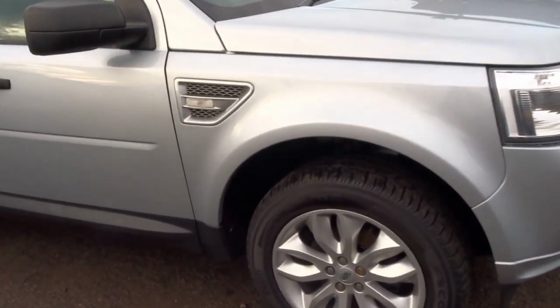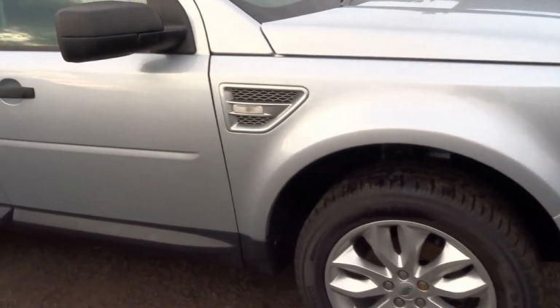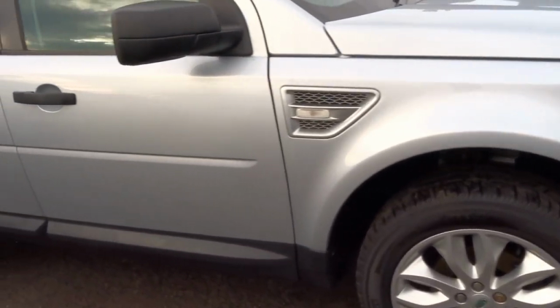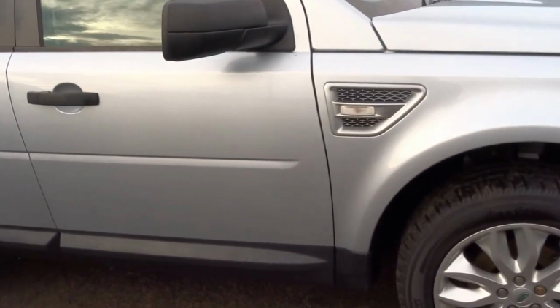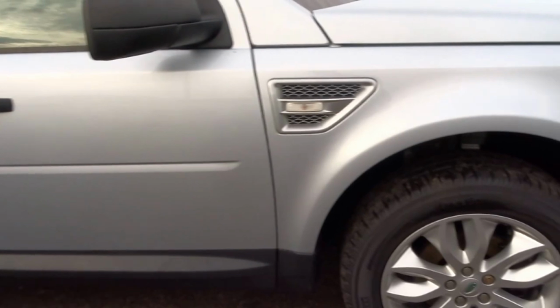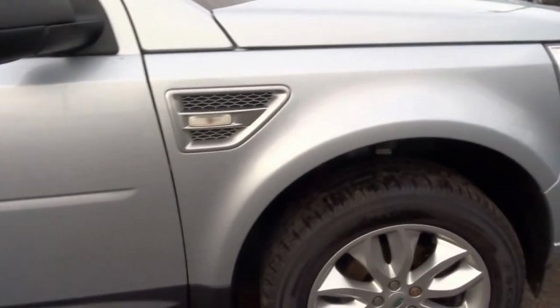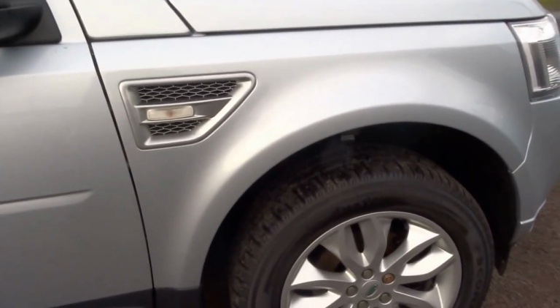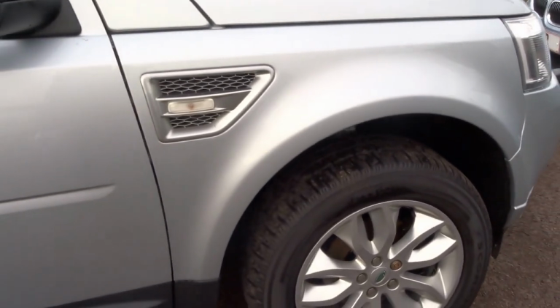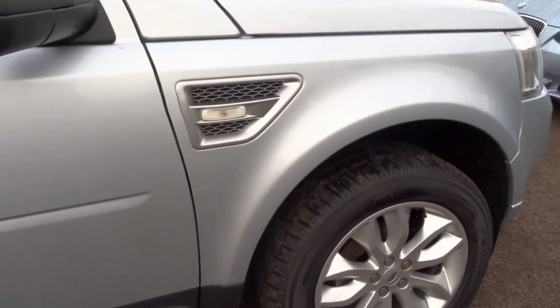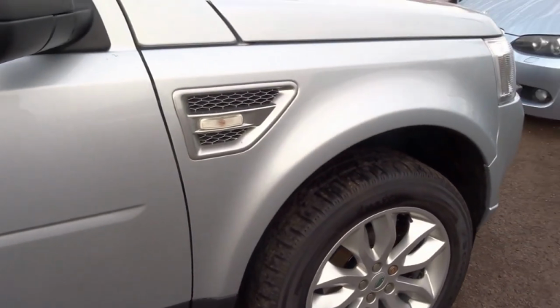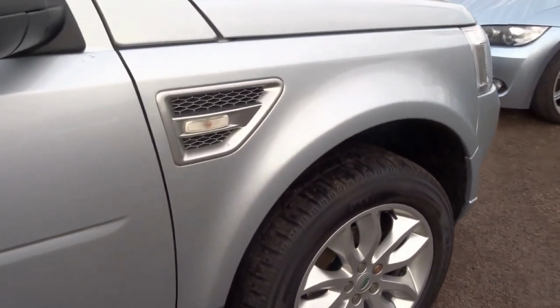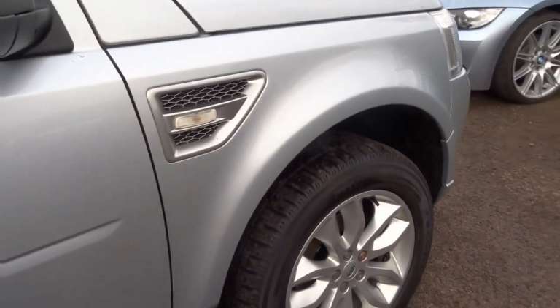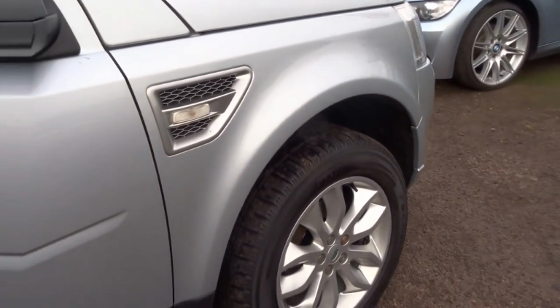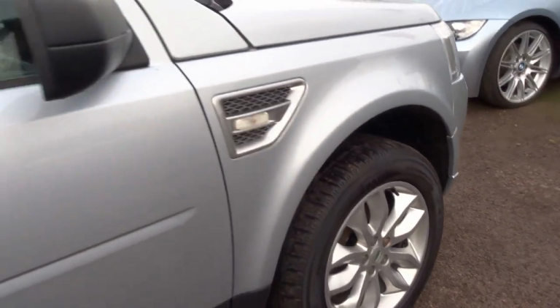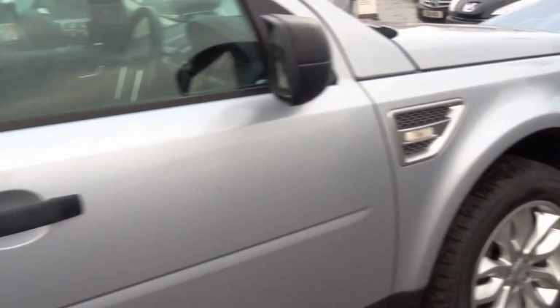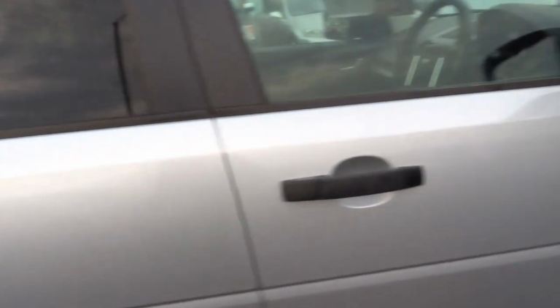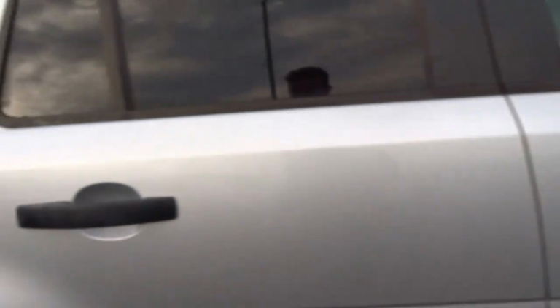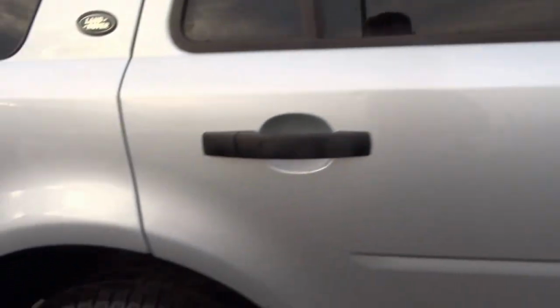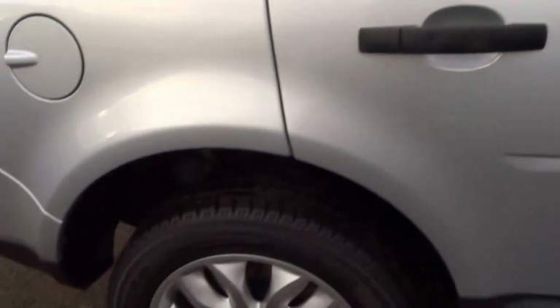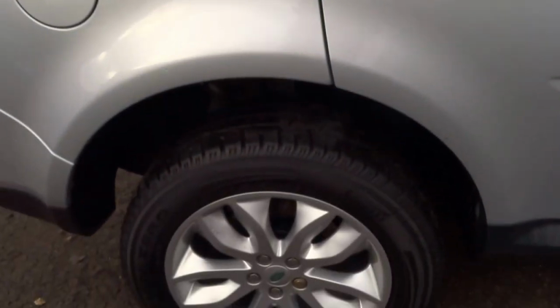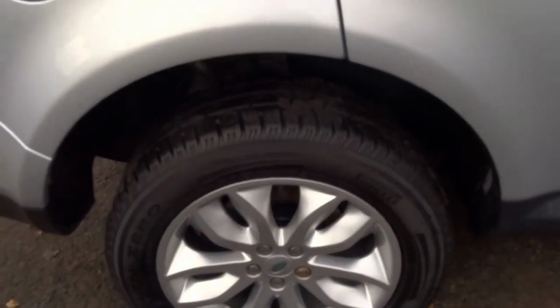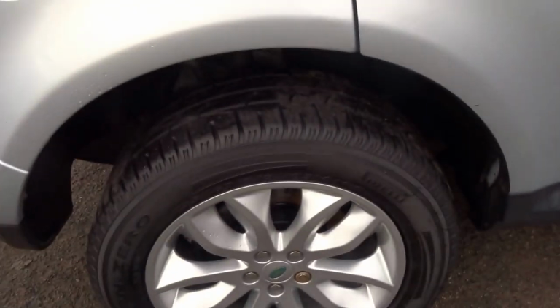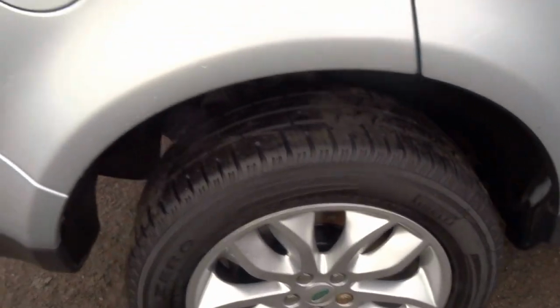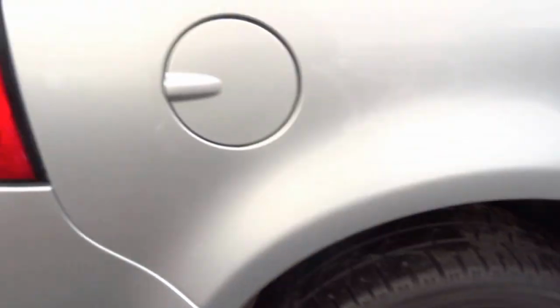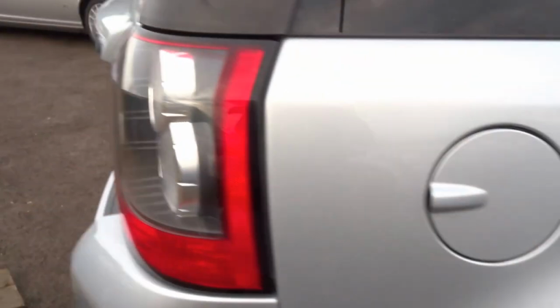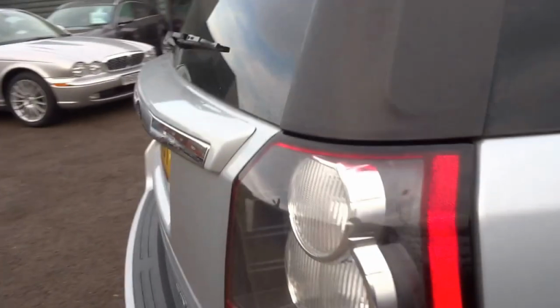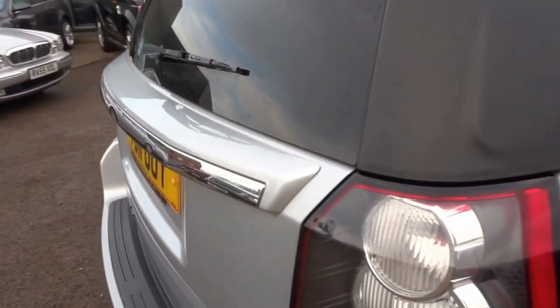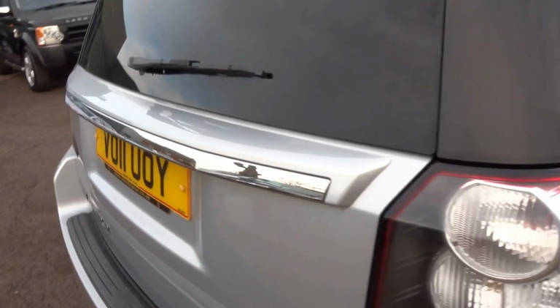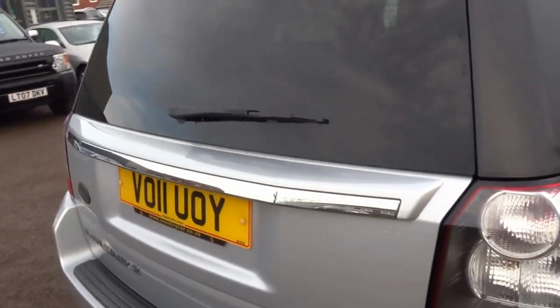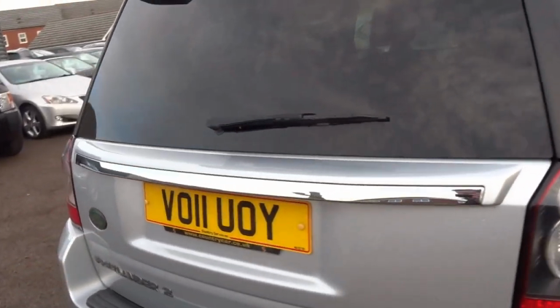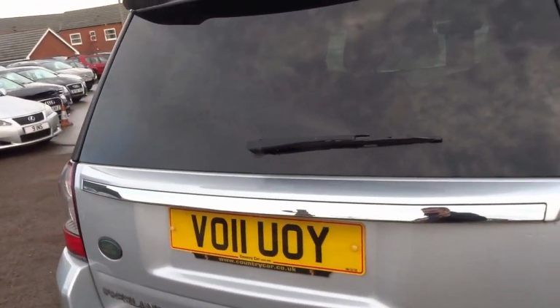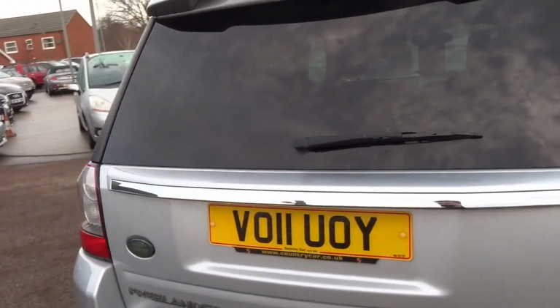Walk around the paintwork and the wheels to show you the overall condition. It's got four Pirelli Scorpion tyres all with good tread. This is an HSE Spec Freelander 2.